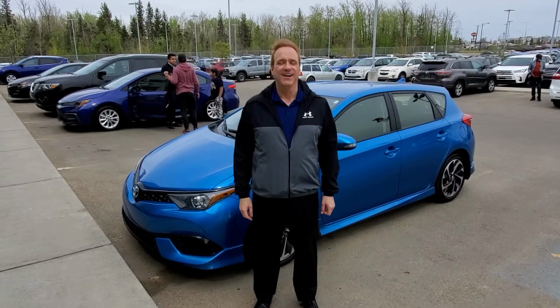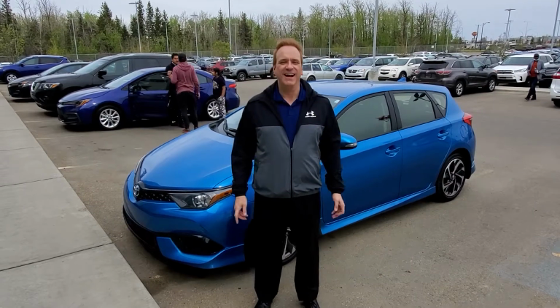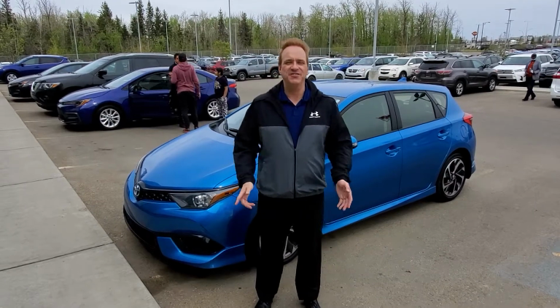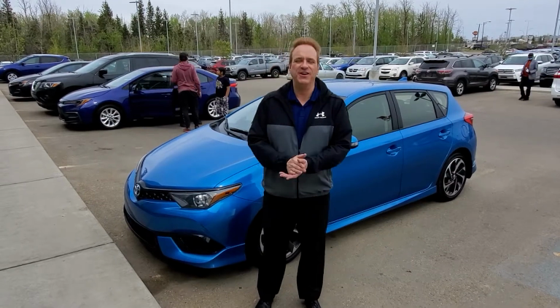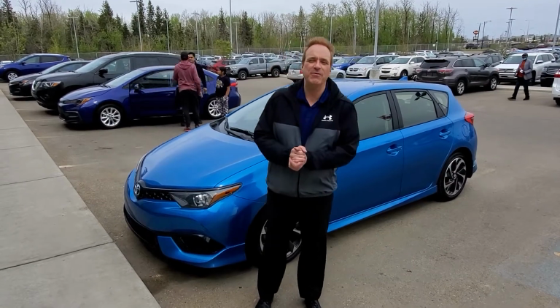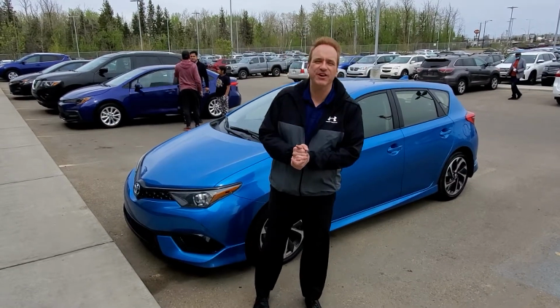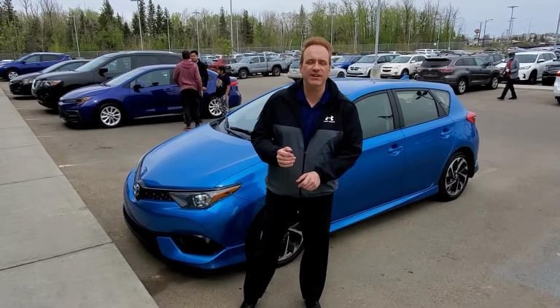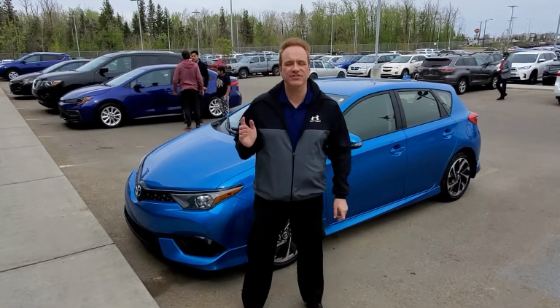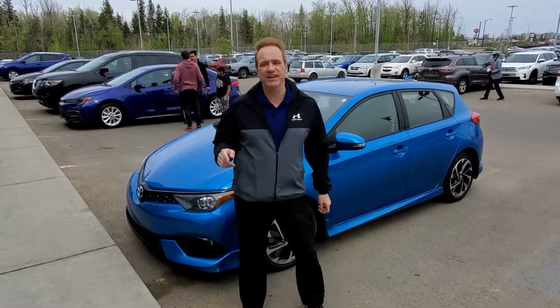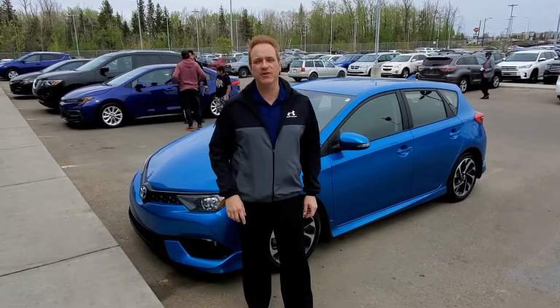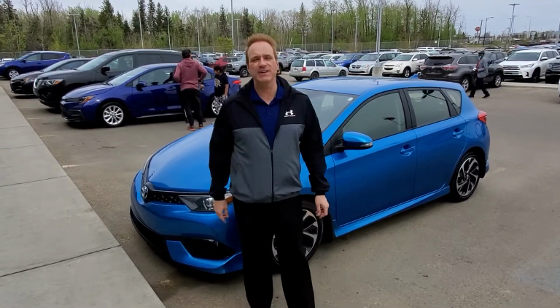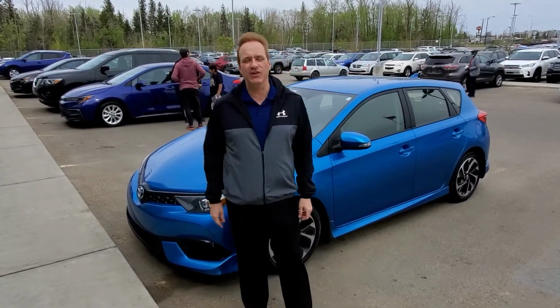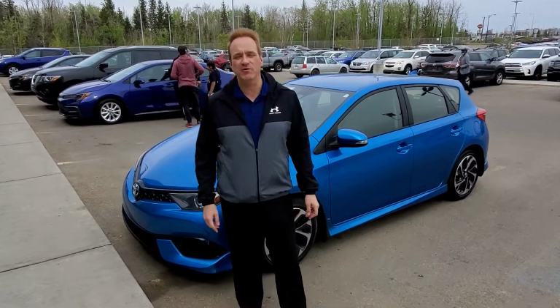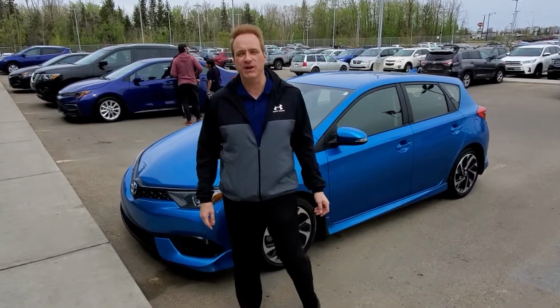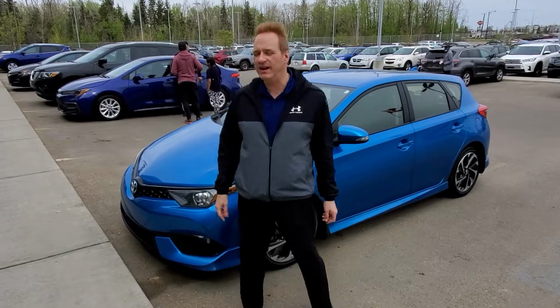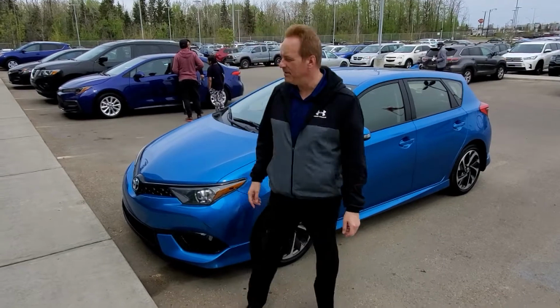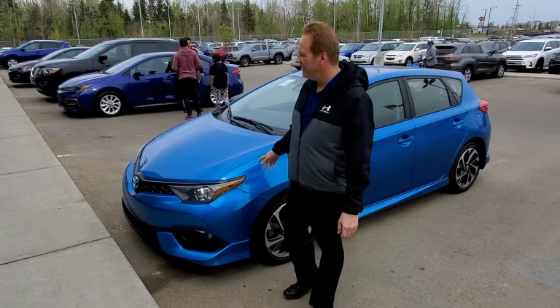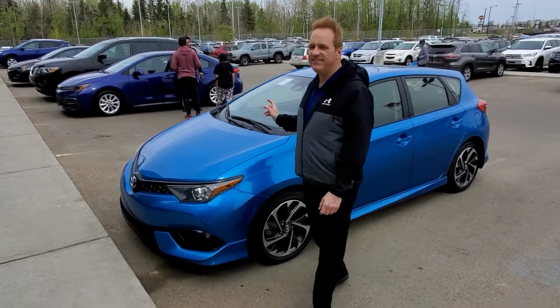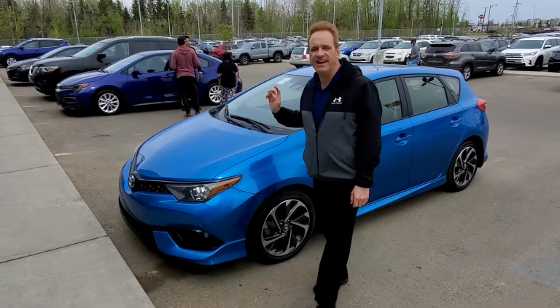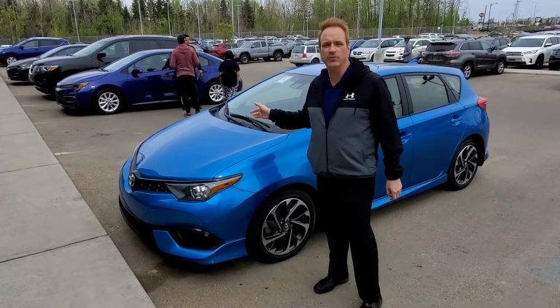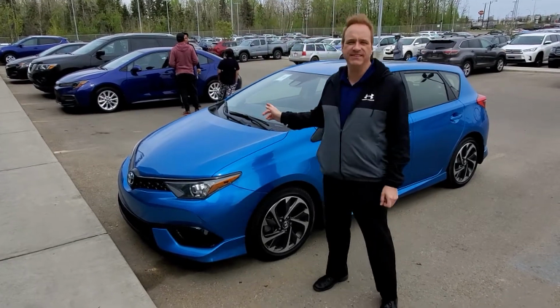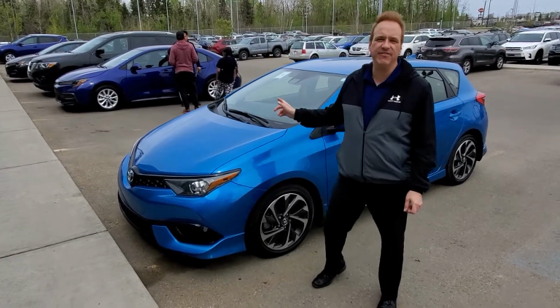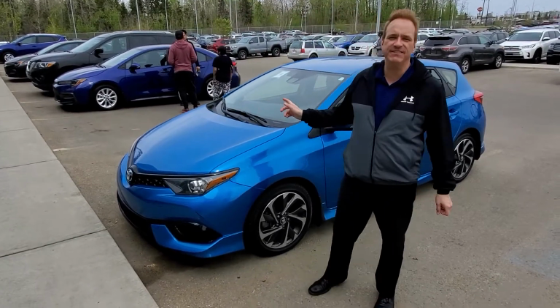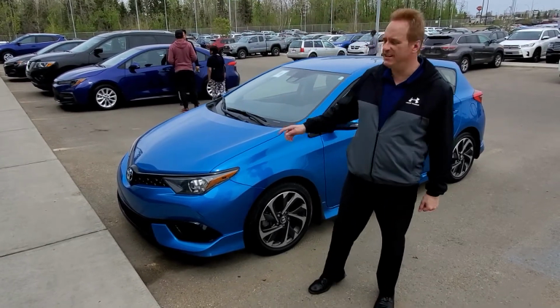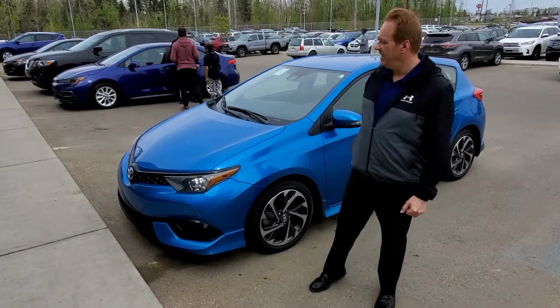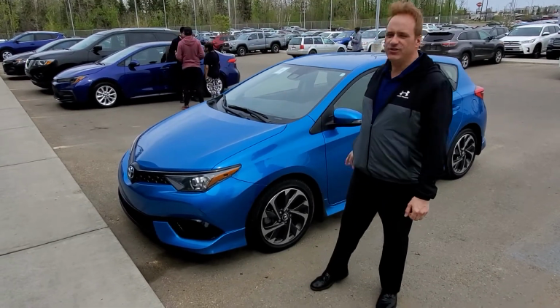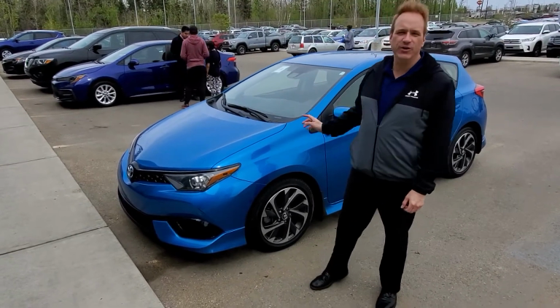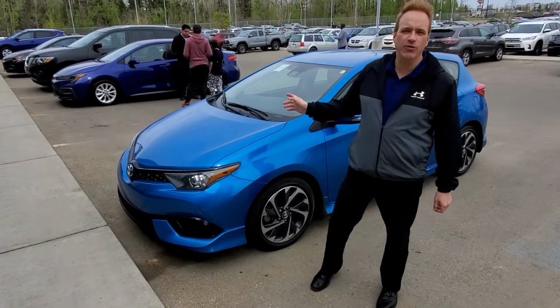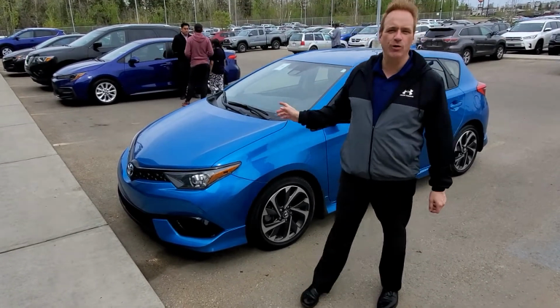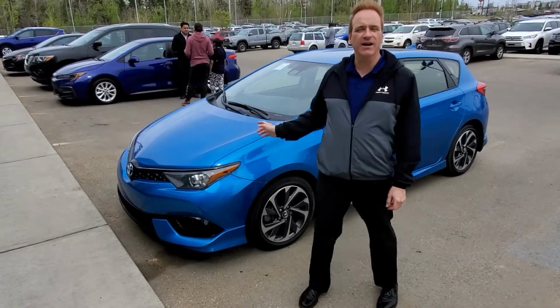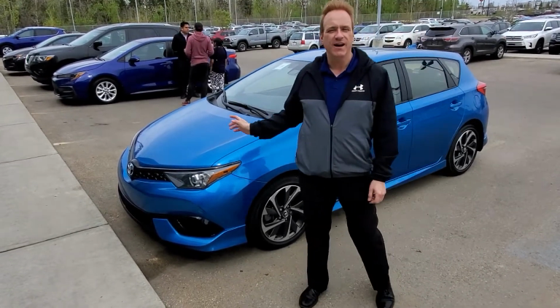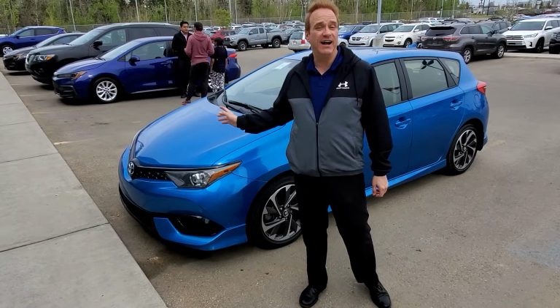Hi, Andrew here at Gateway Toyota. I'd like to show you another great vehicle in our lineup. This is a 2017 Toyota Corolla iM.